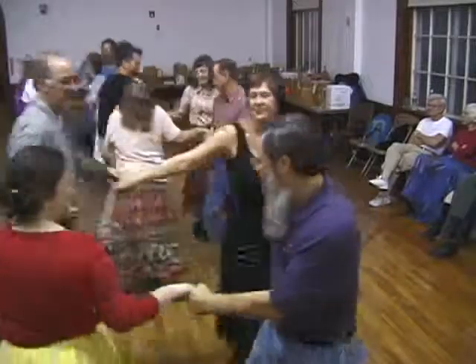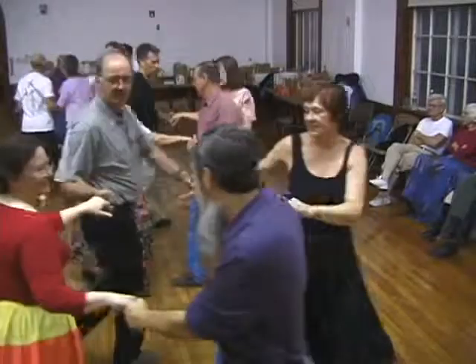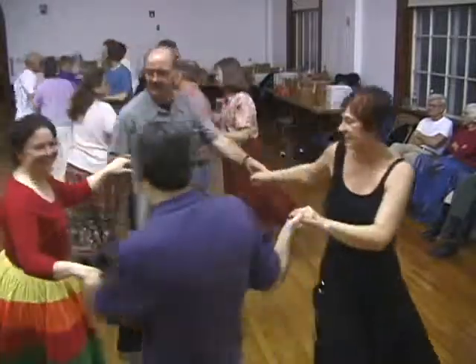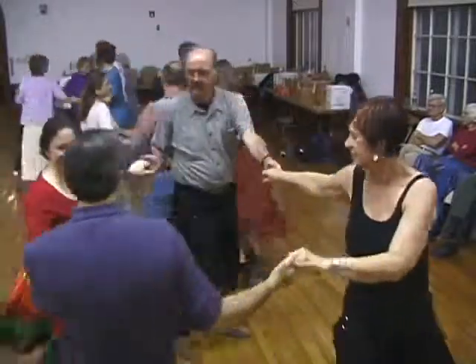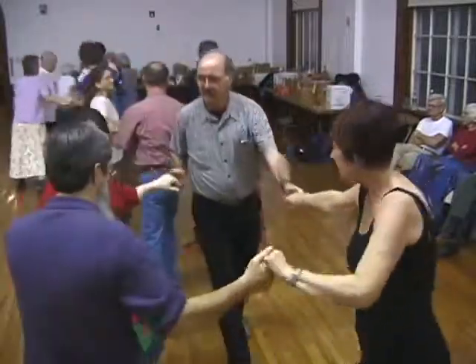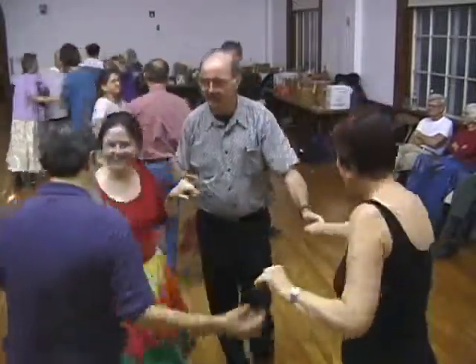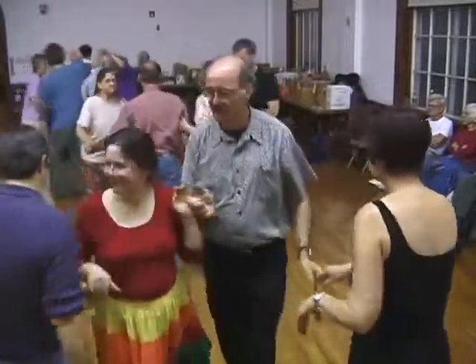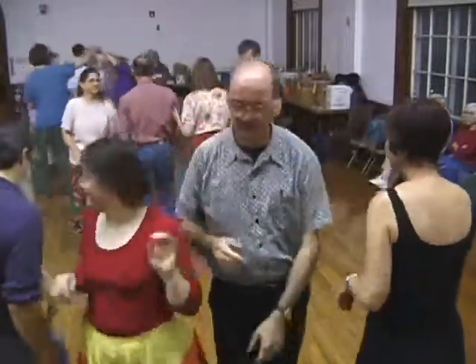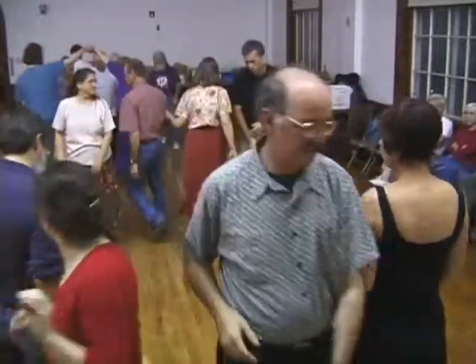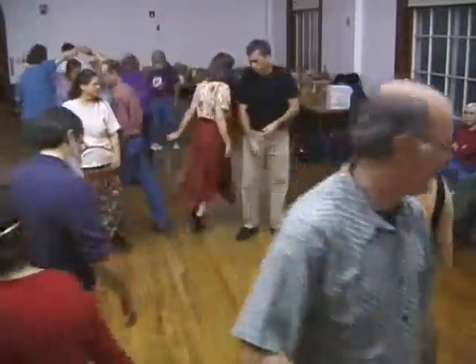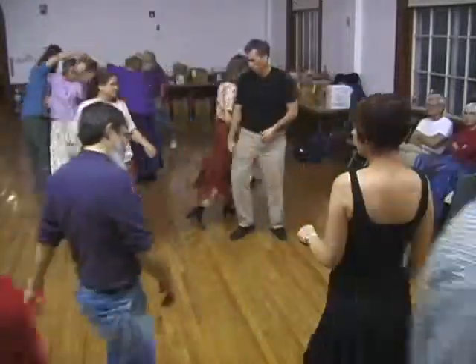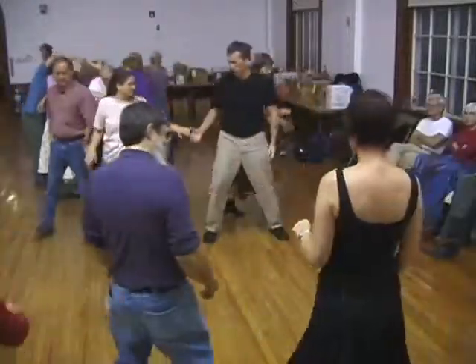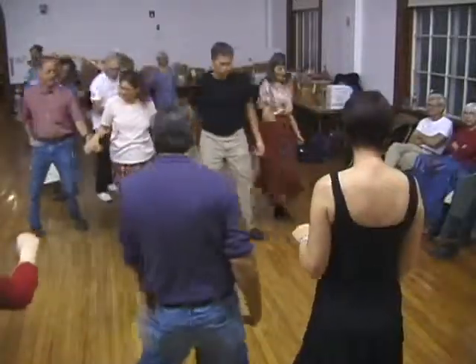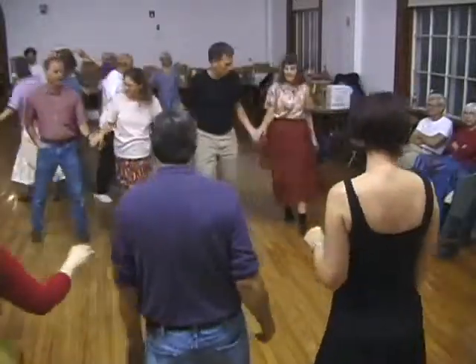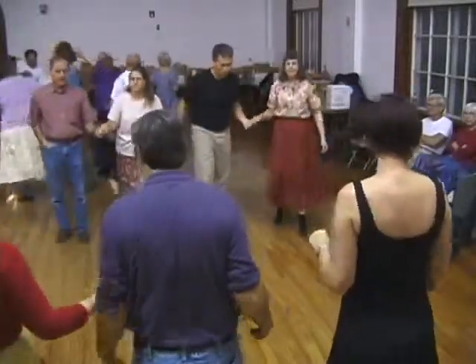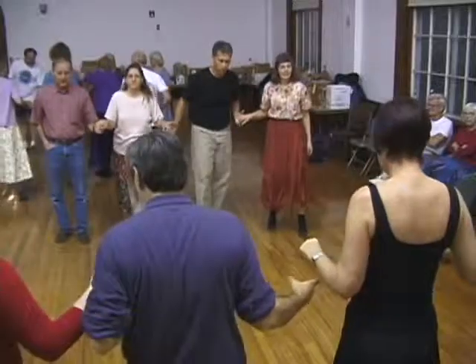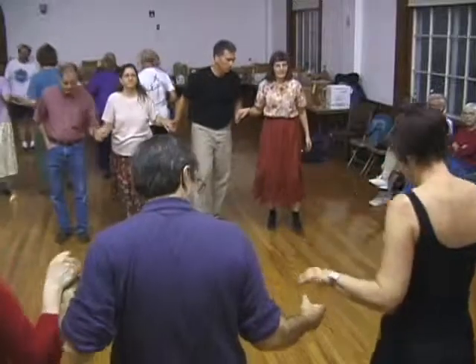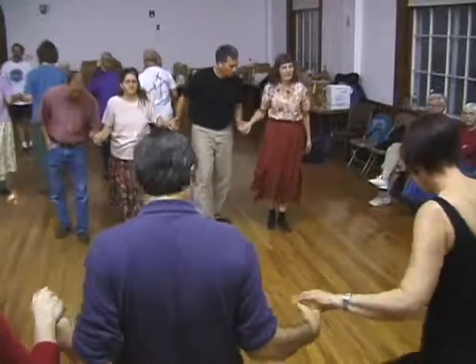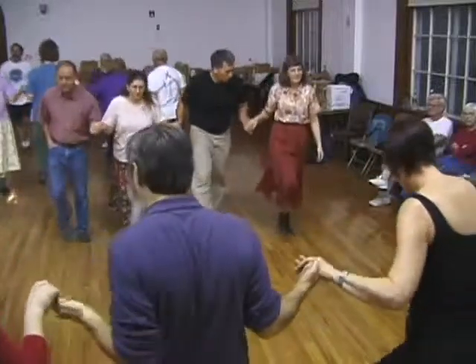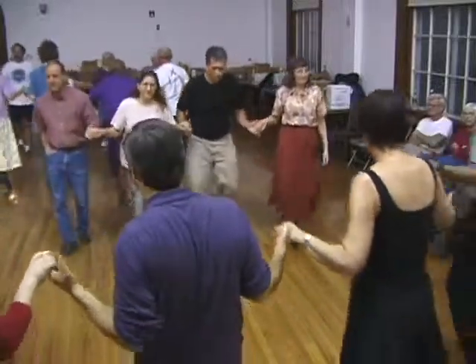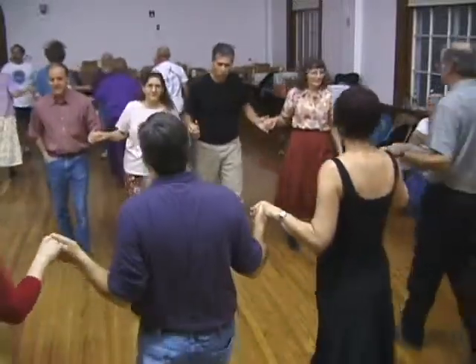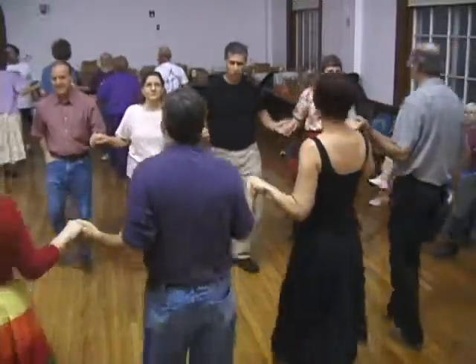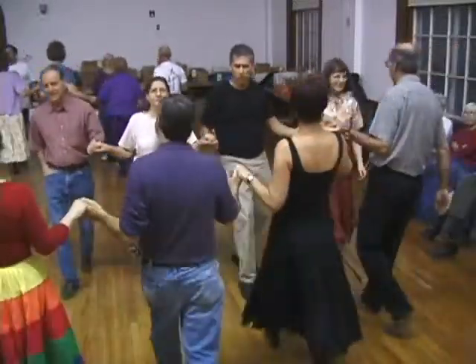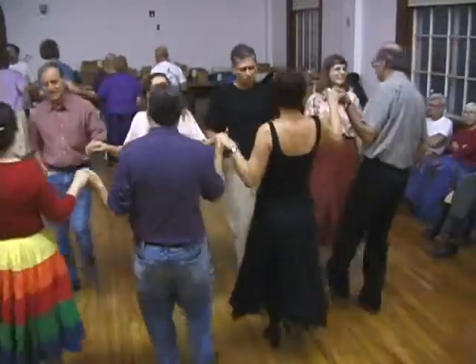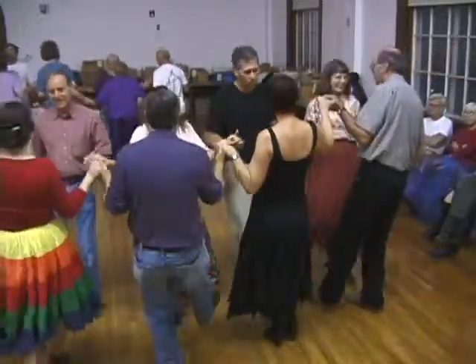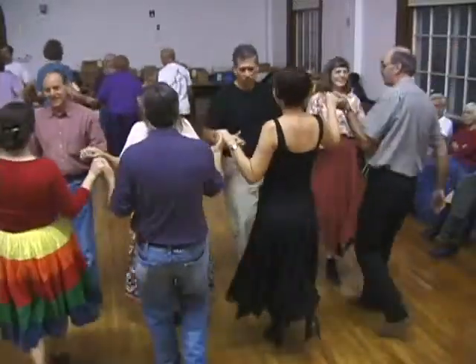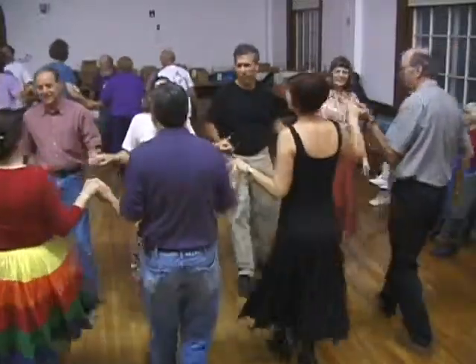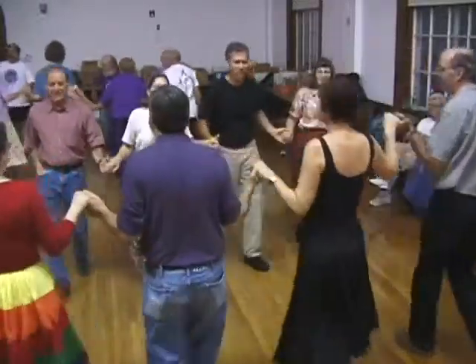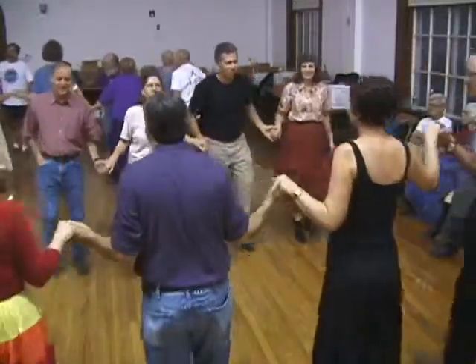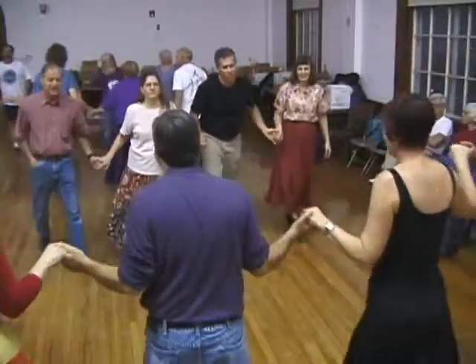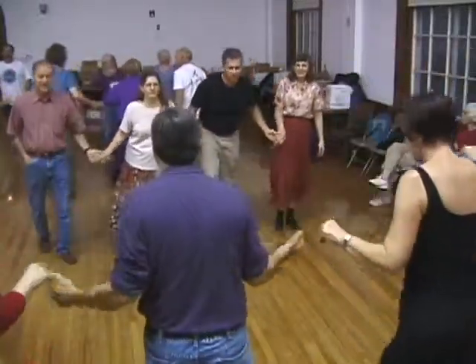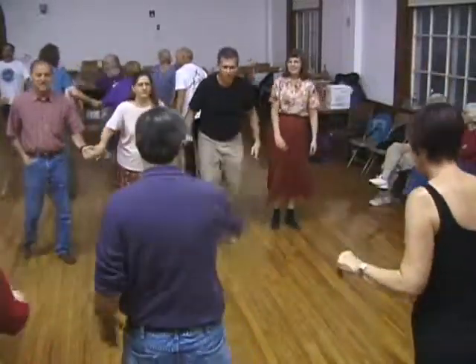Split those two, separate round one to the ends of a line of four. Go forward, eight to the middle, and back to the bar. The center four, right hand star.